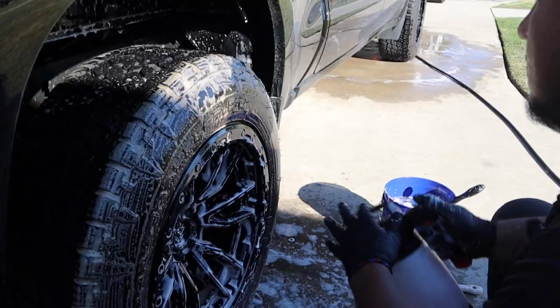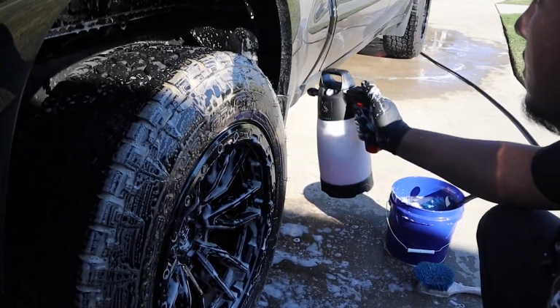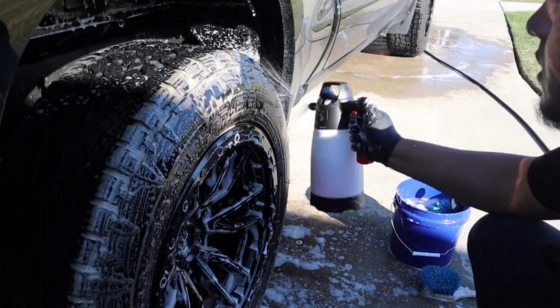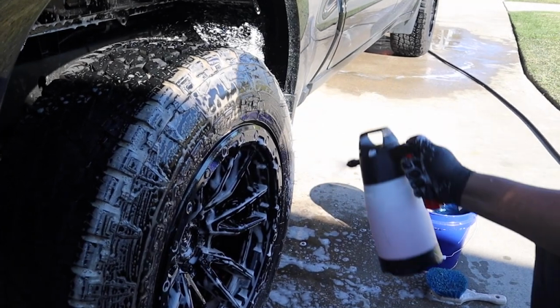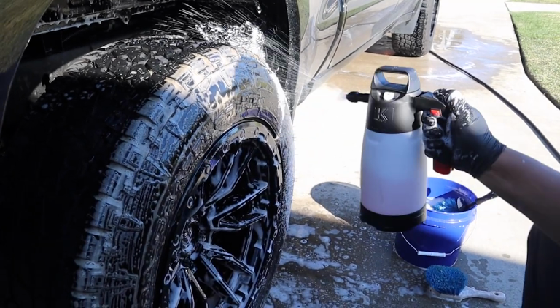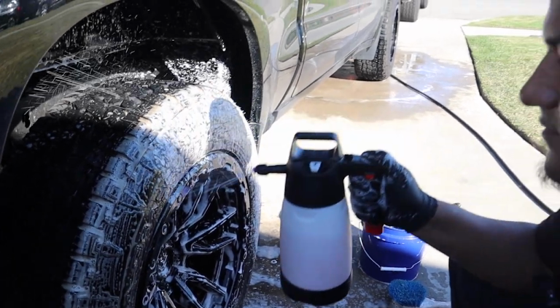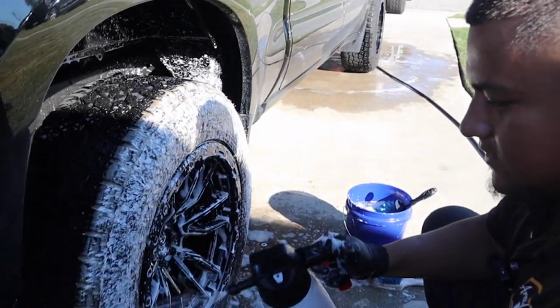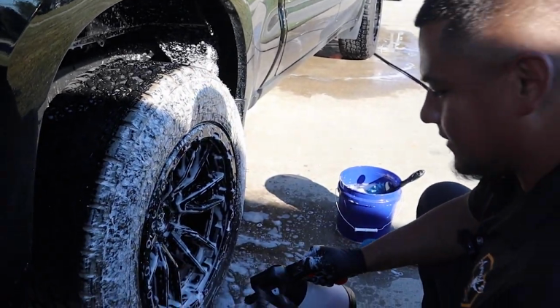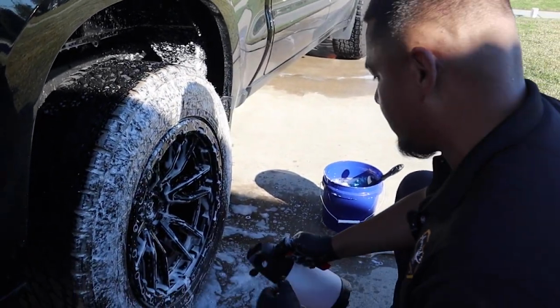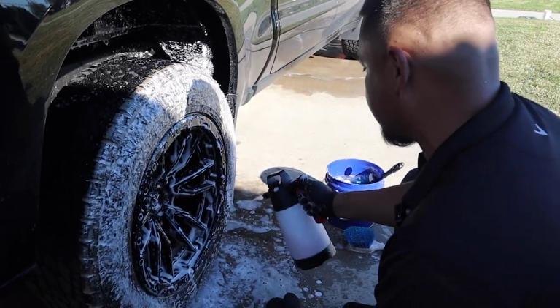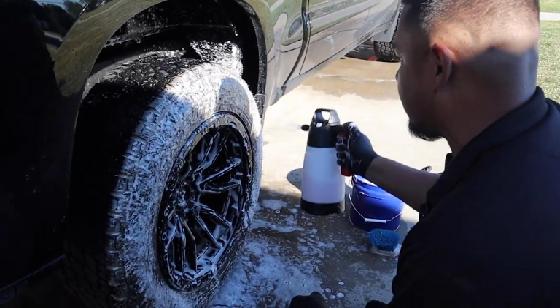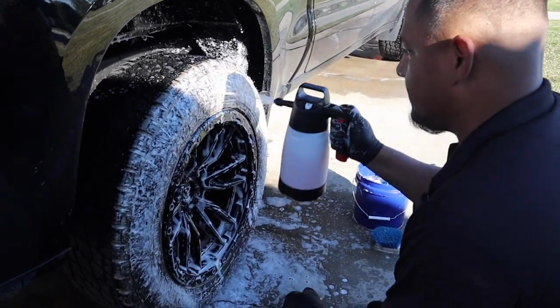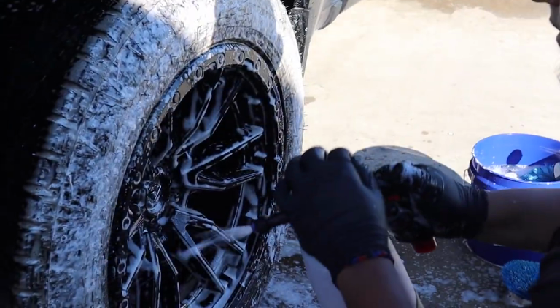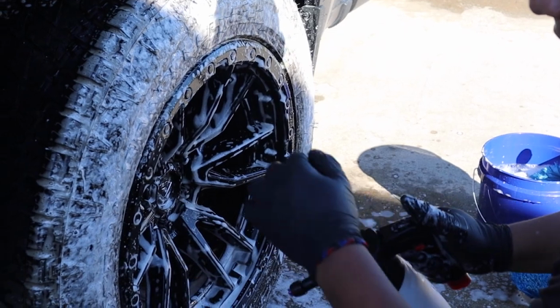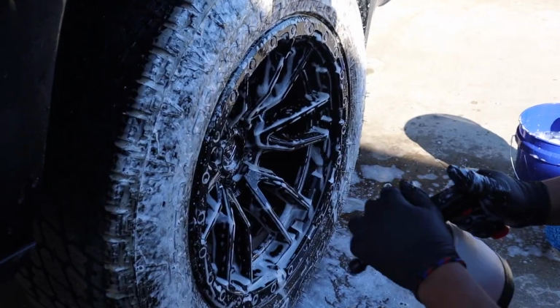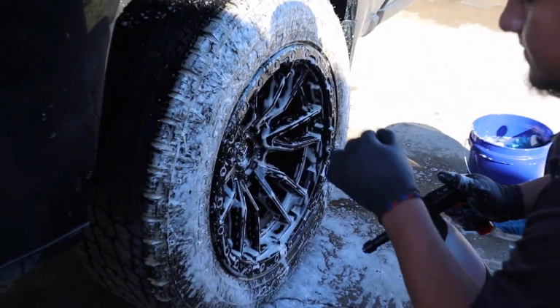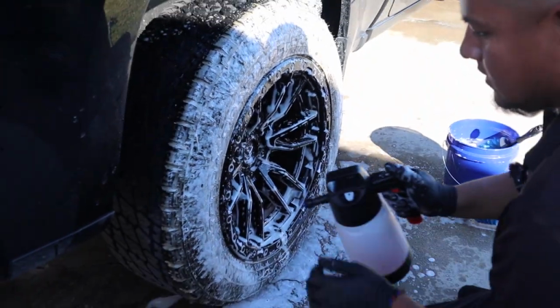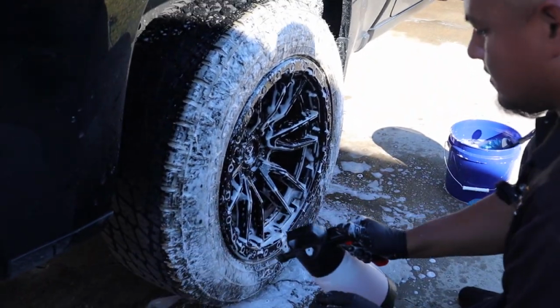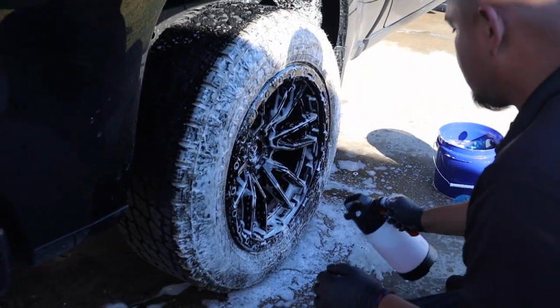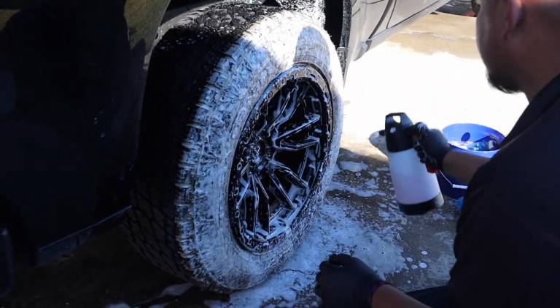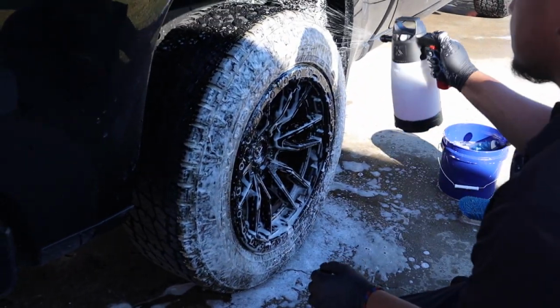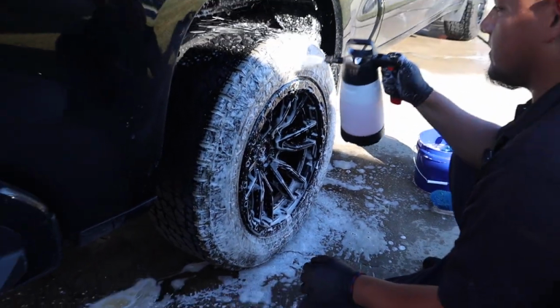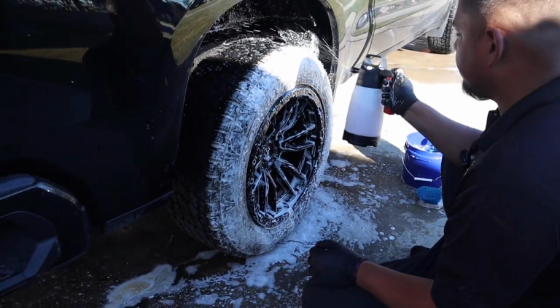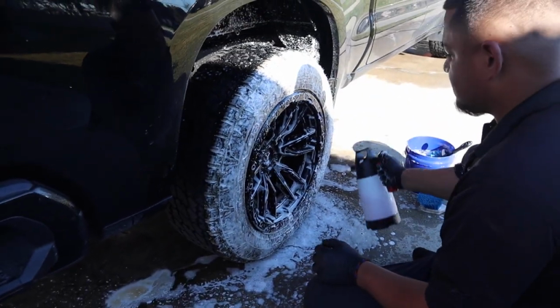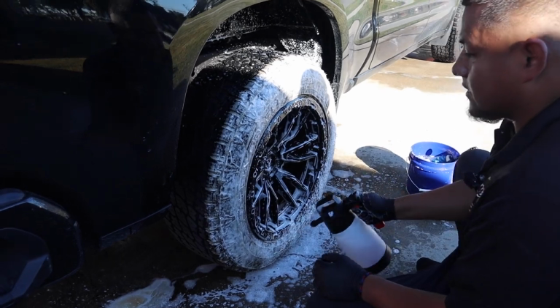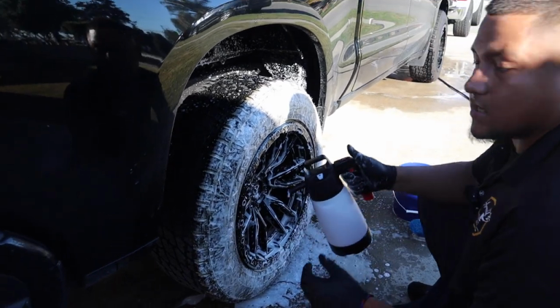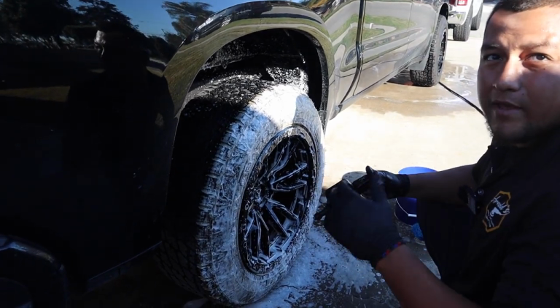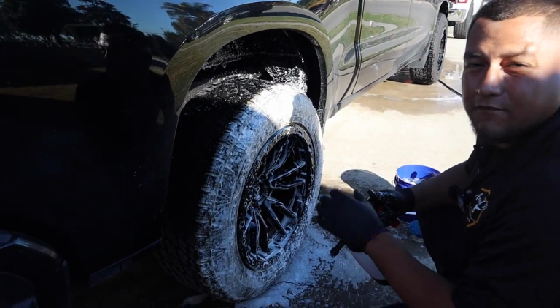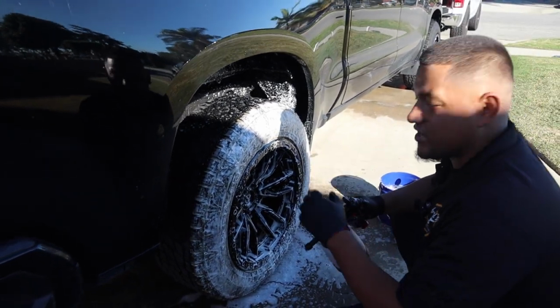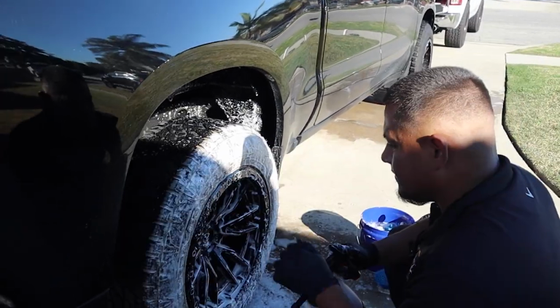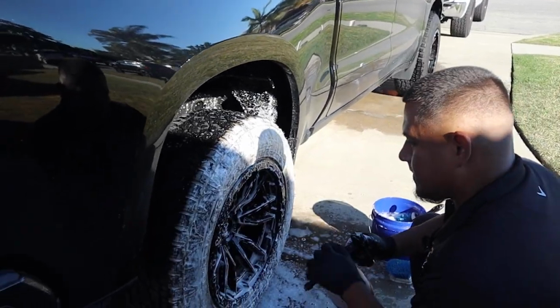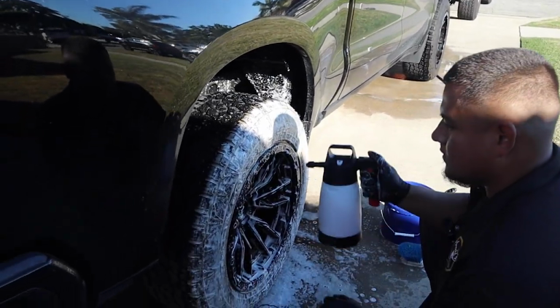You foam it up again? I do, just to make sure we get rid of all the dirt and stuff like that. A little extra cleaner. I like doing that also because the tire shine will stick on a lot better and give you more shine if it's cleaner.